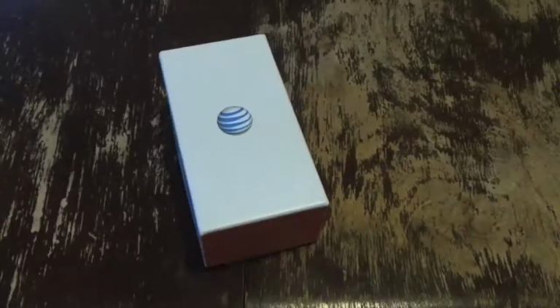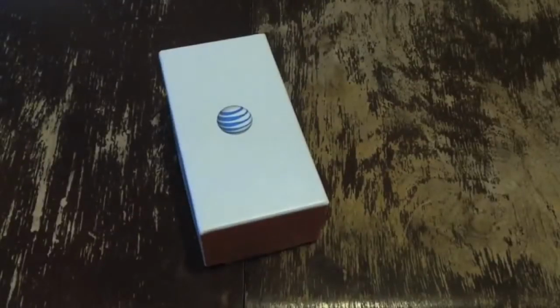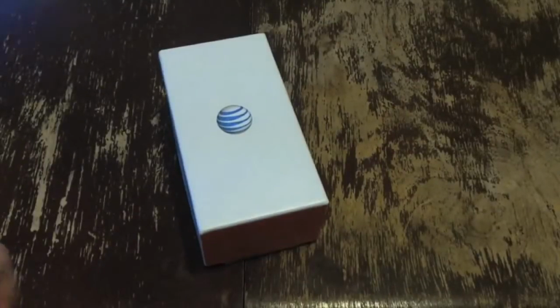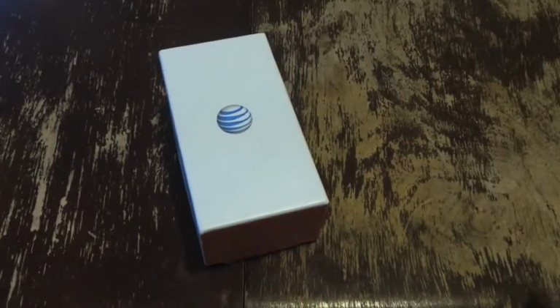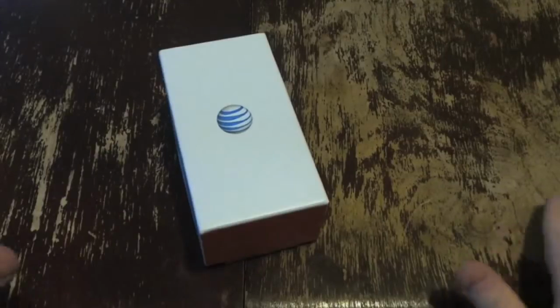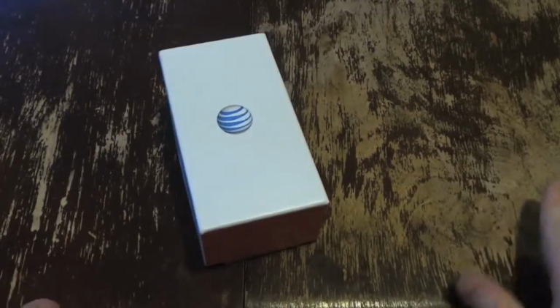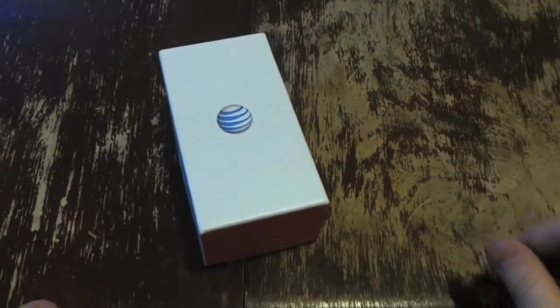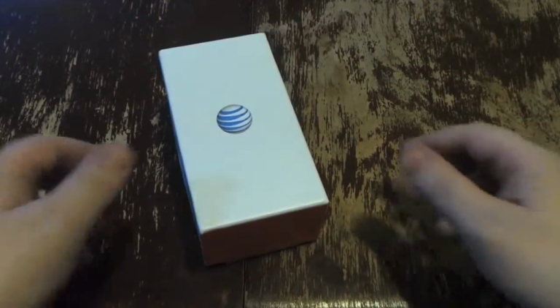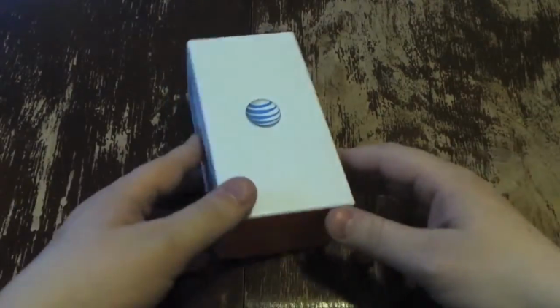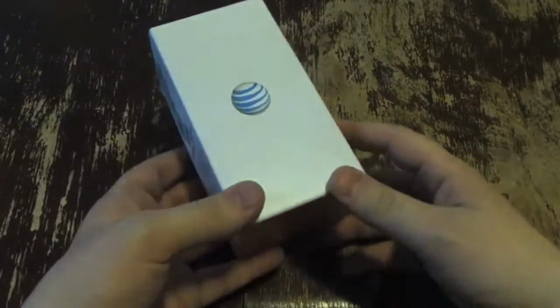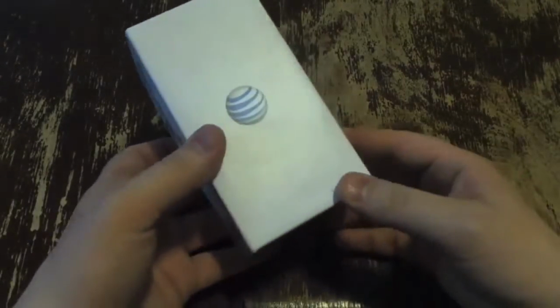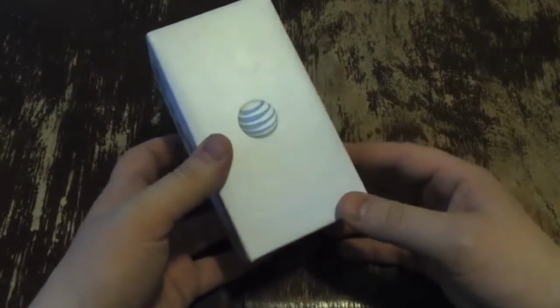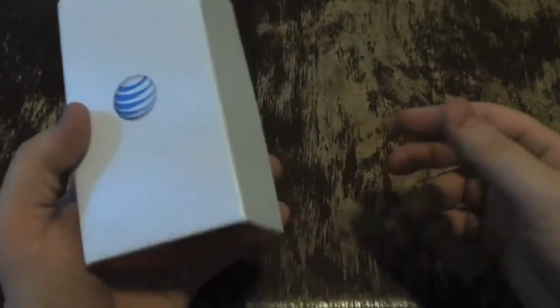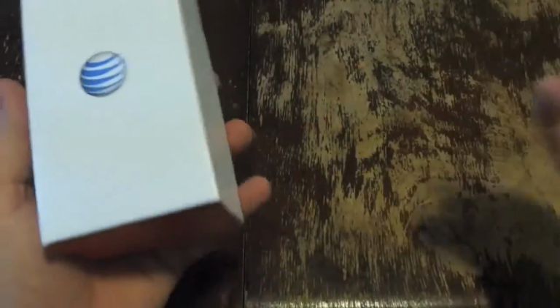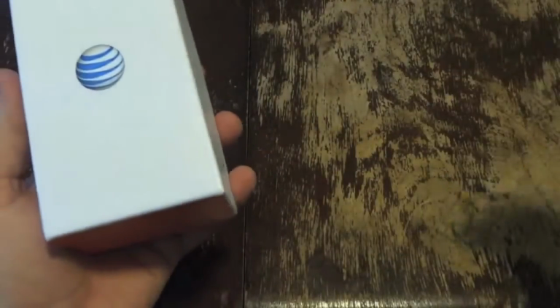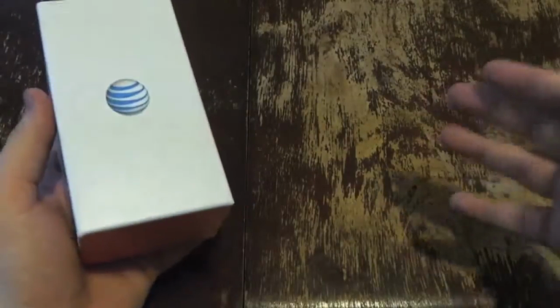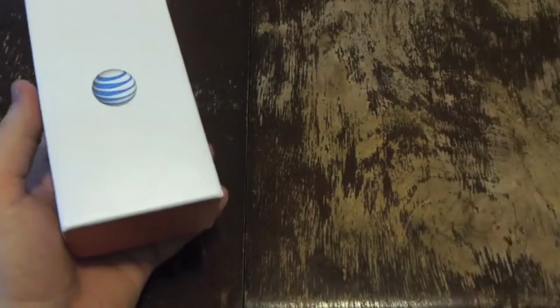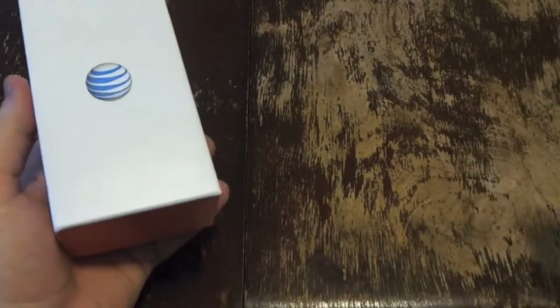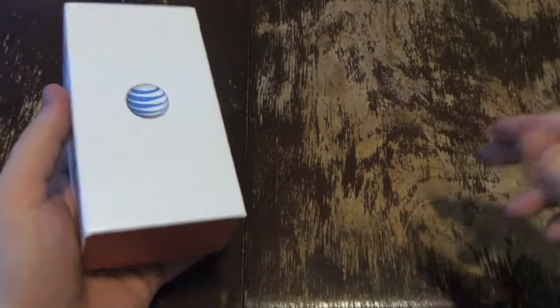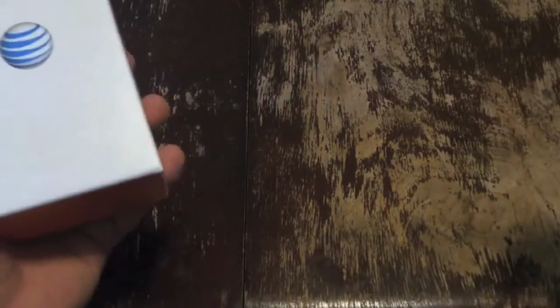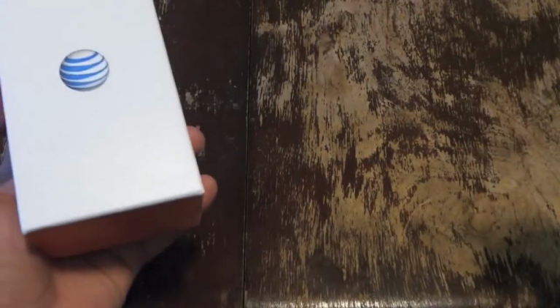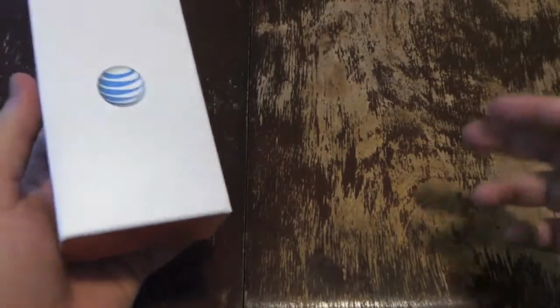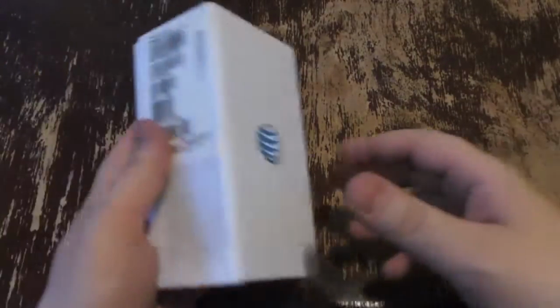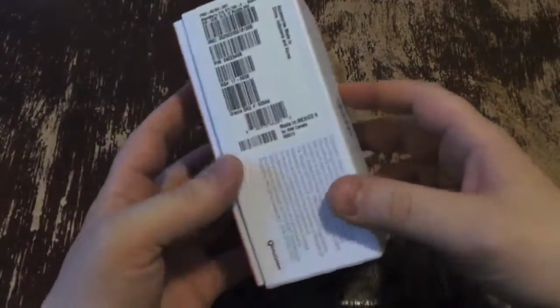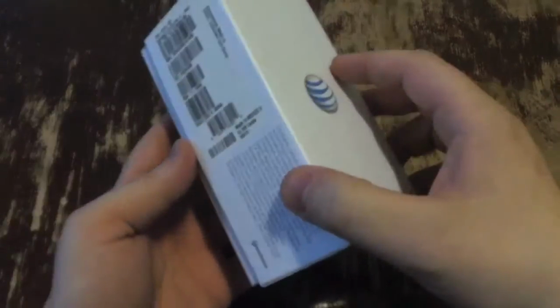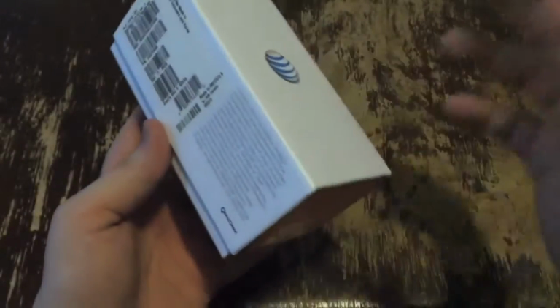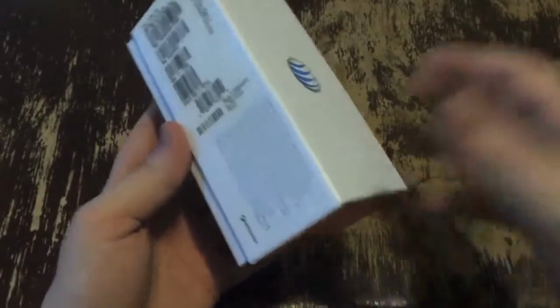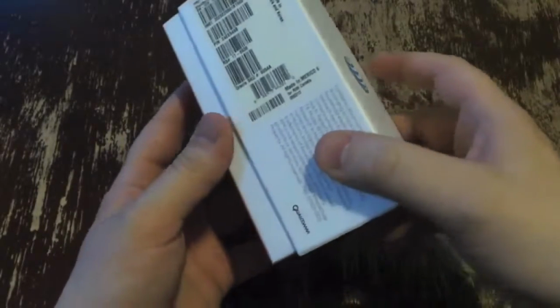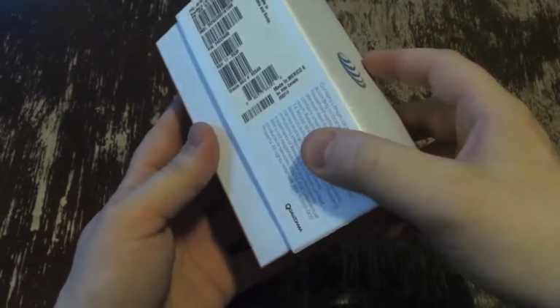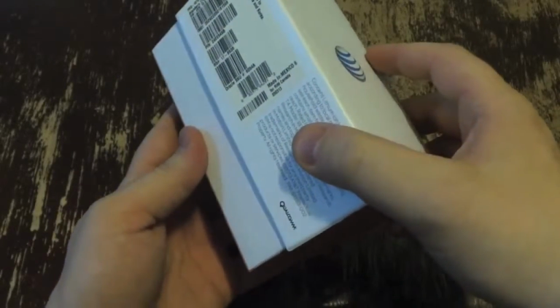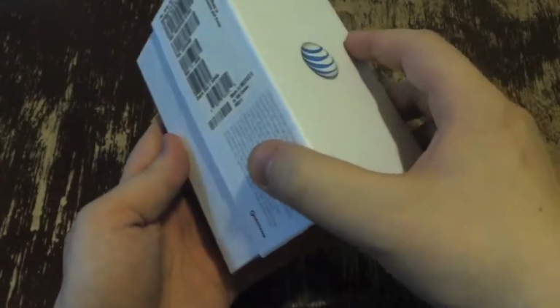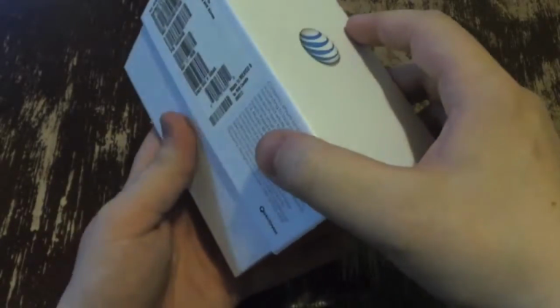What's up everyone, this is Todd Hazelton from Techno Buffalo. Today we are unboxing the BlackBerry Z10 on AT&T. It took us a little while — we had the Galaxy S4 event, we had the HTC One review, we had tons of stuff. In any case, it's finally here and we're gonna unbox it for you right now.